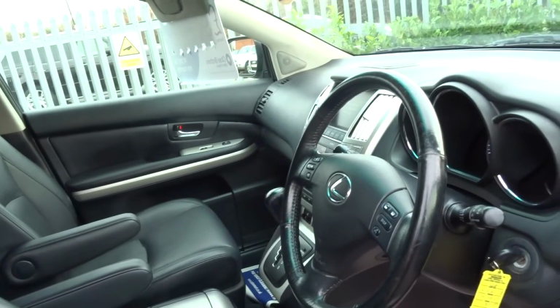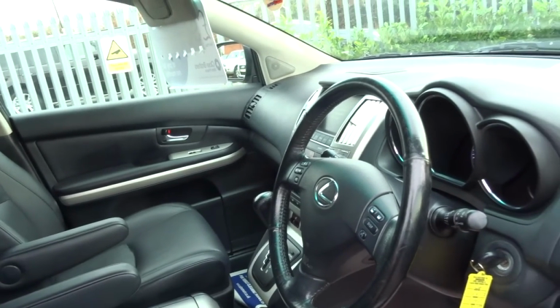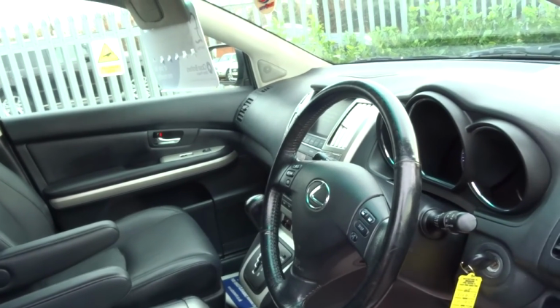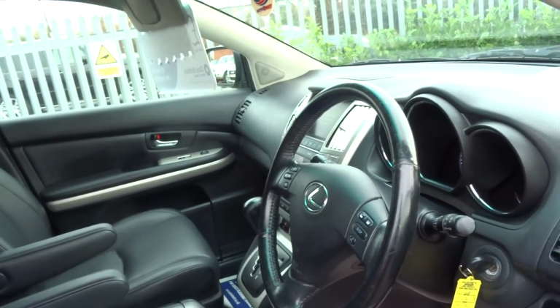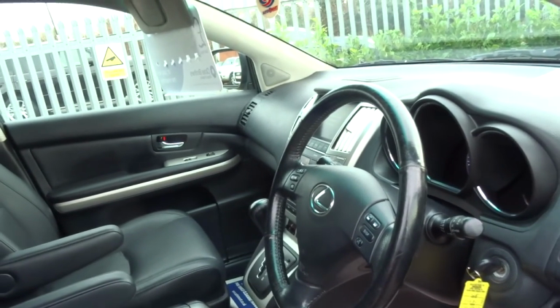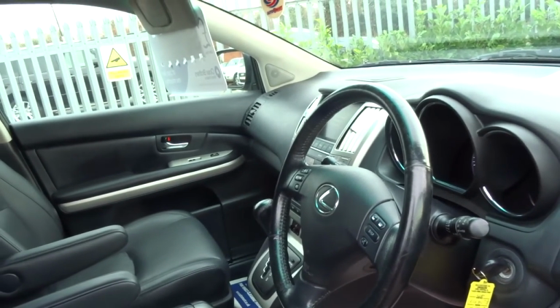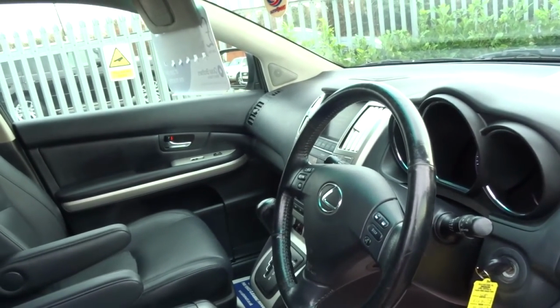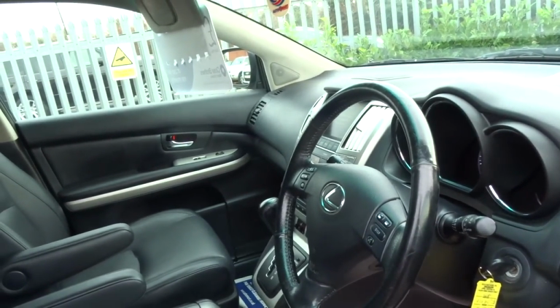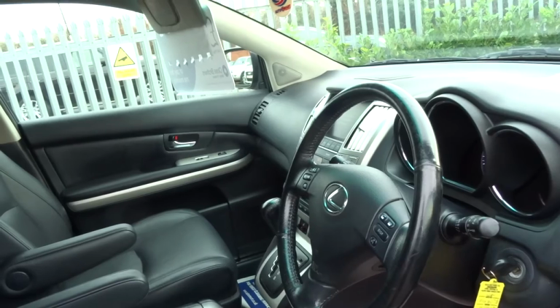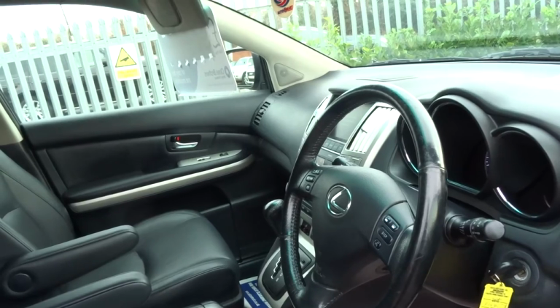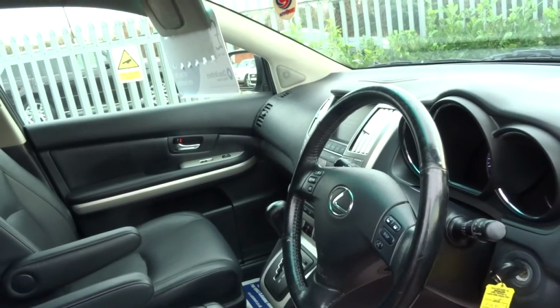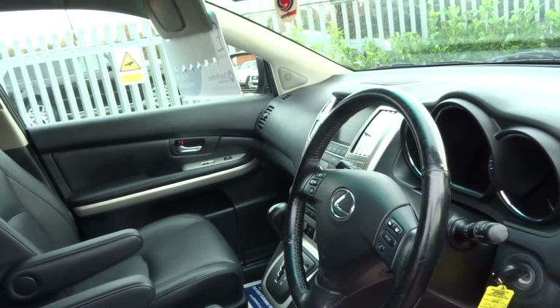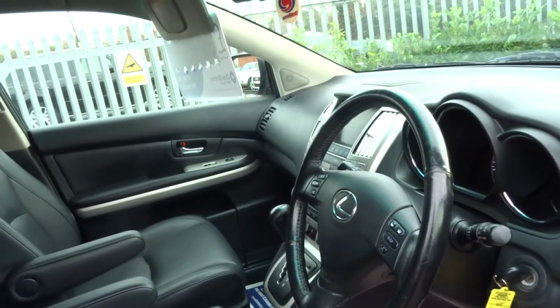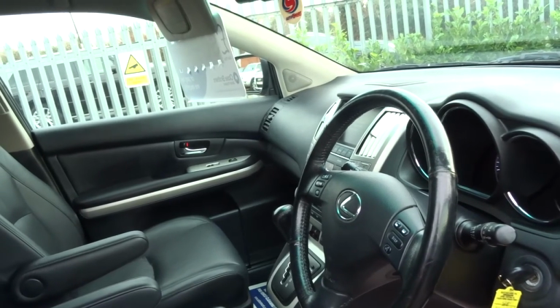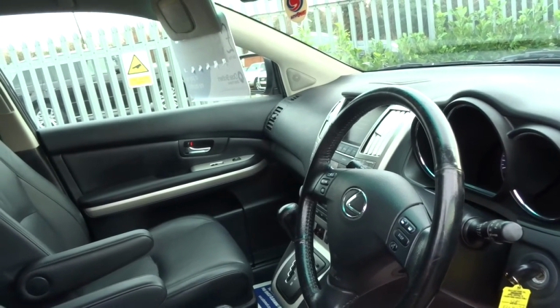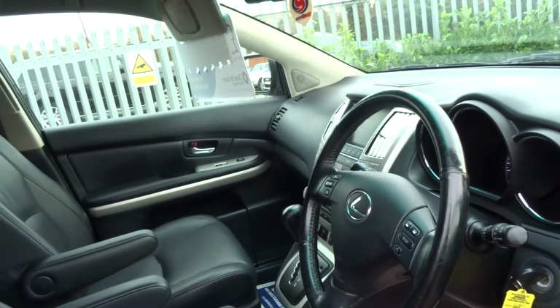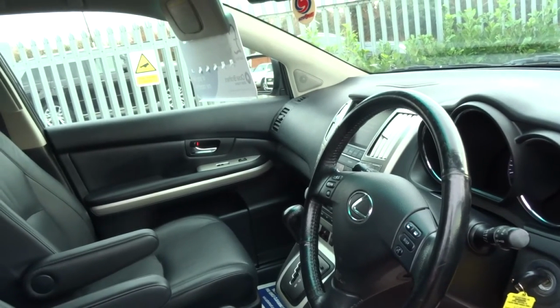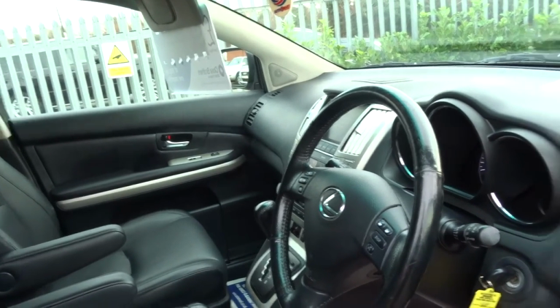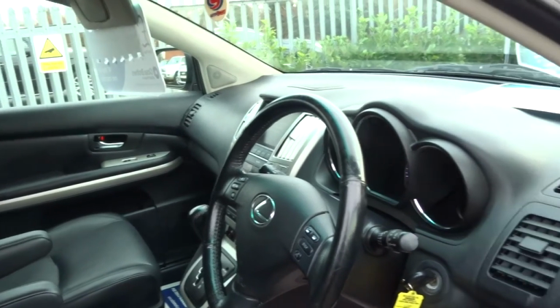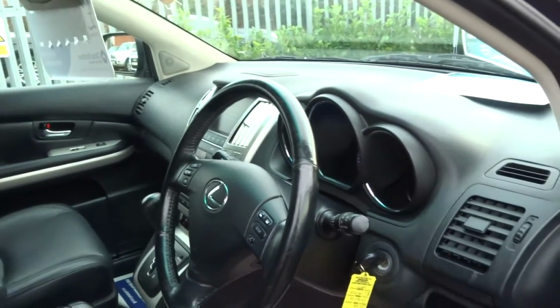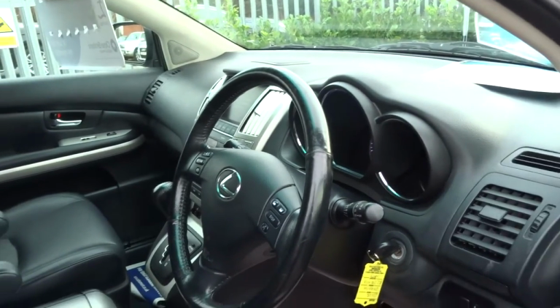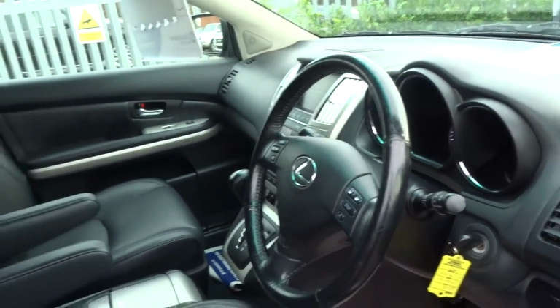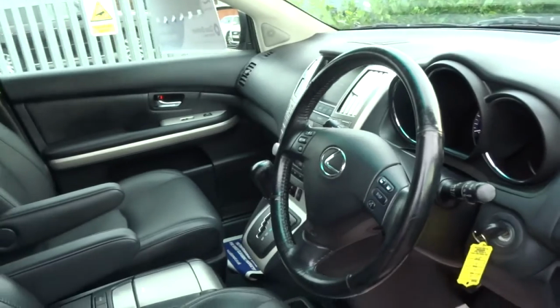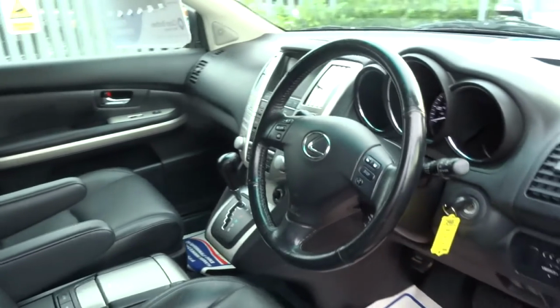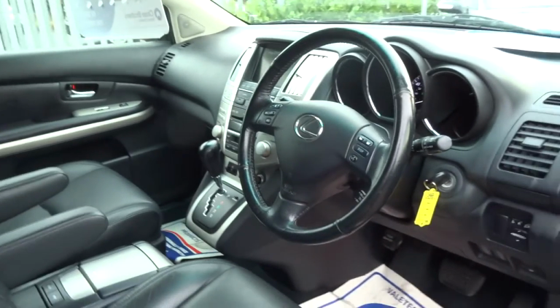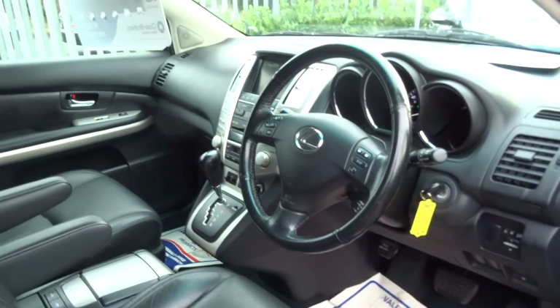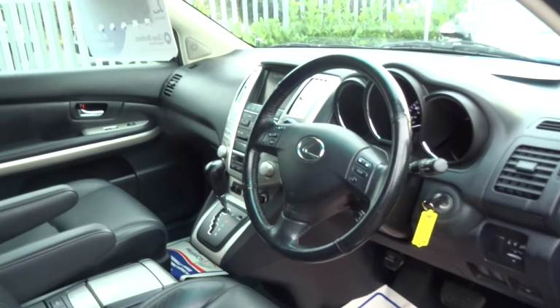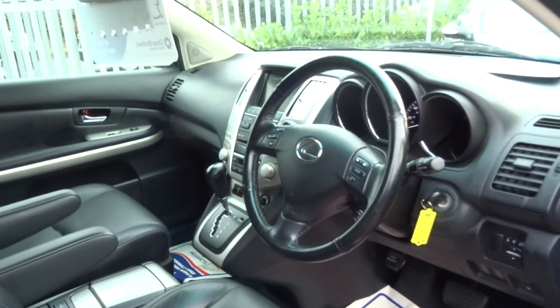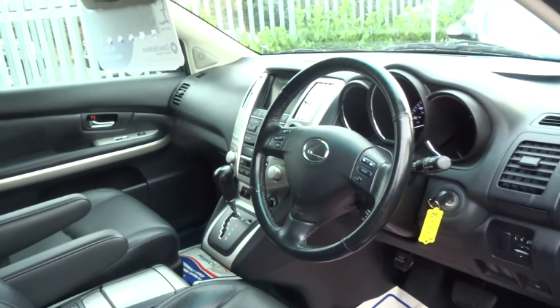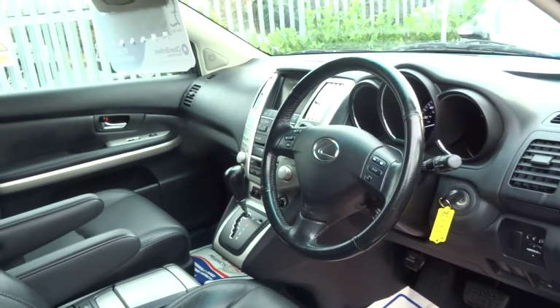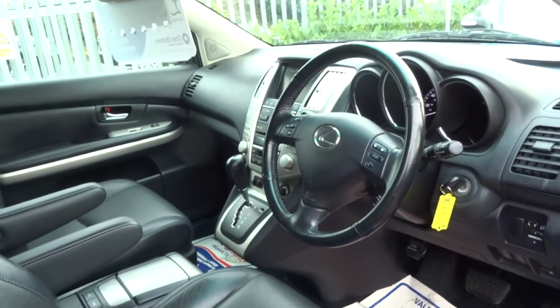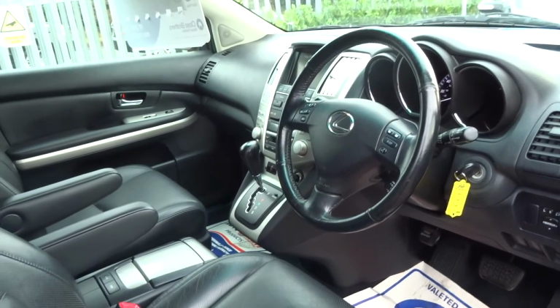That means you've got 212 foot-pounds of torque, a top speed of 124 miles an hour, and 0-60 in just 7.6 seconds, which is pretty brisk.